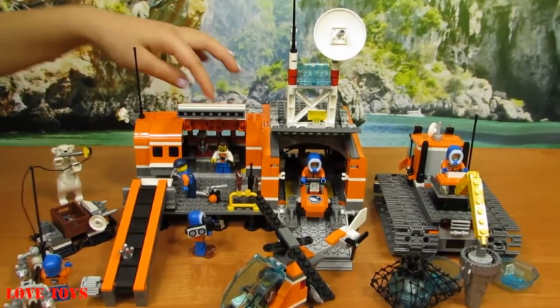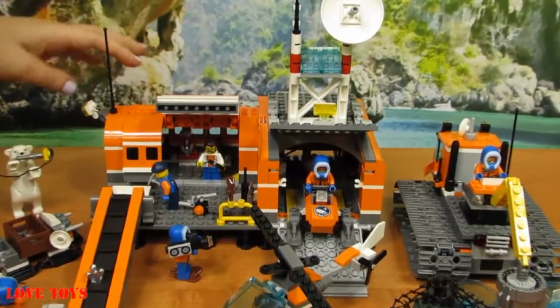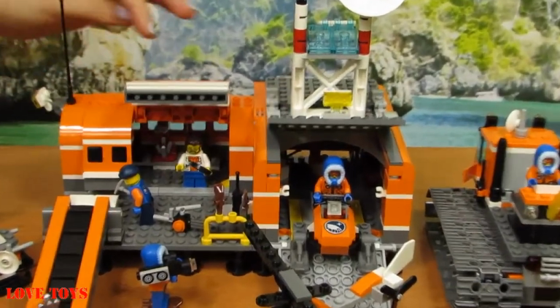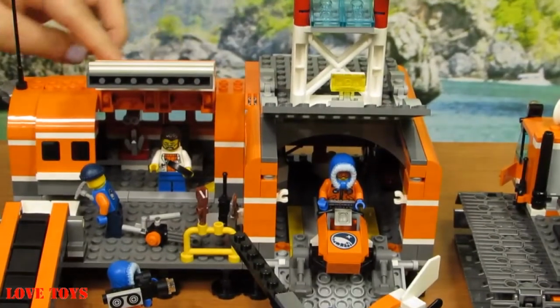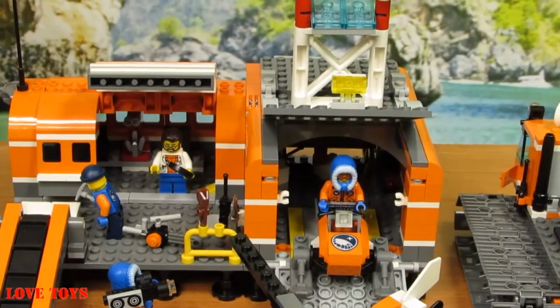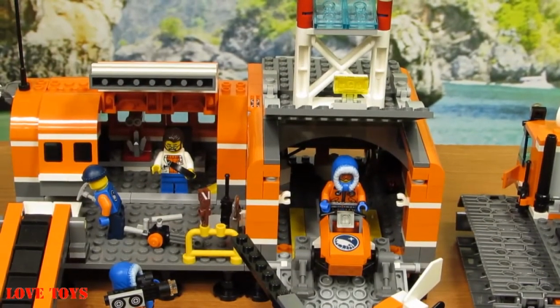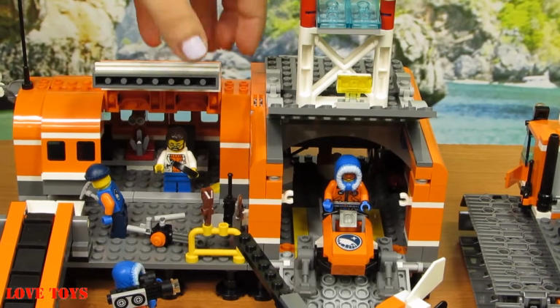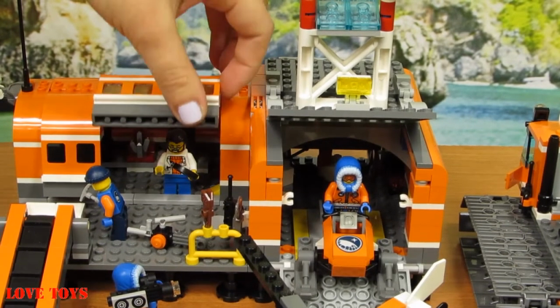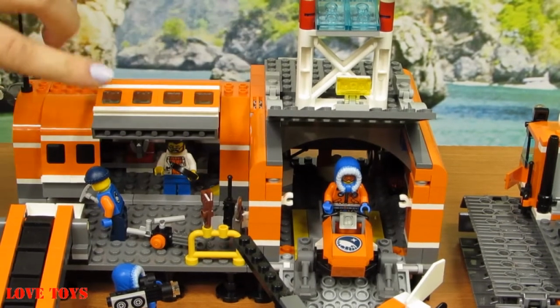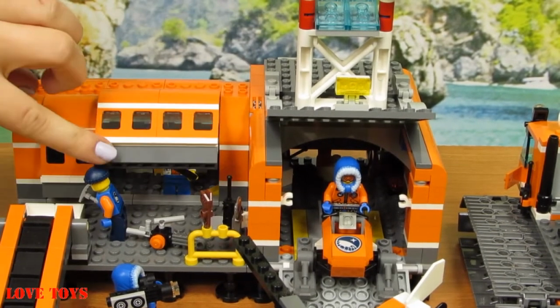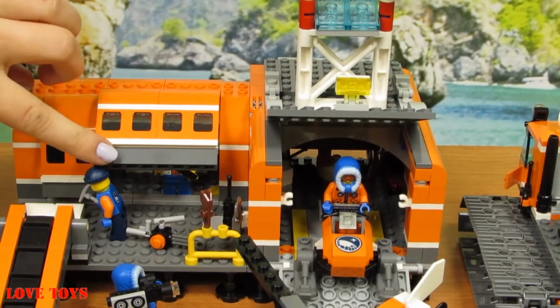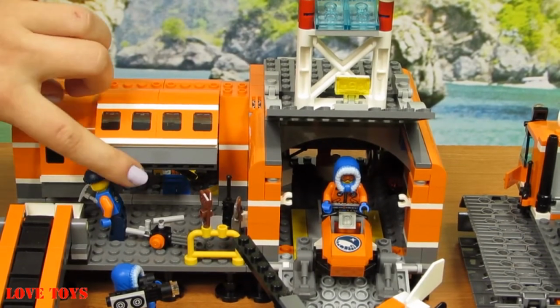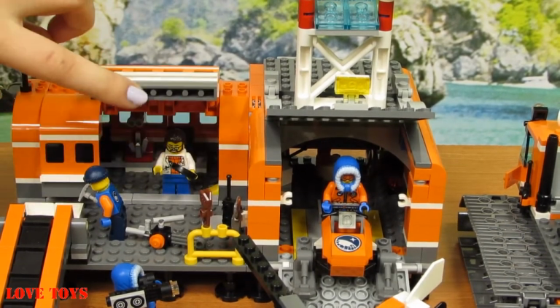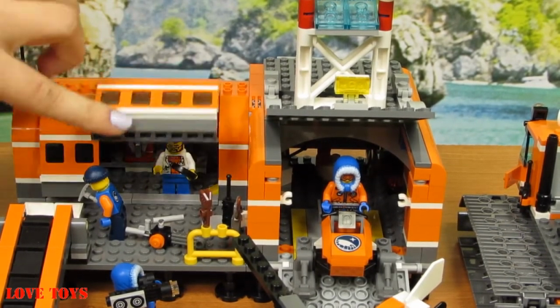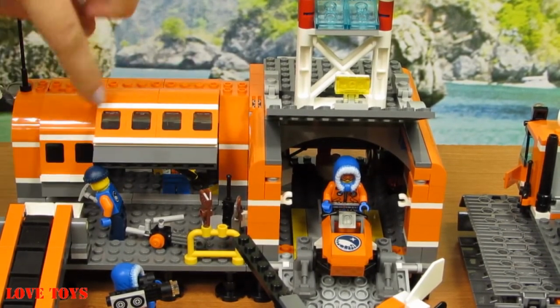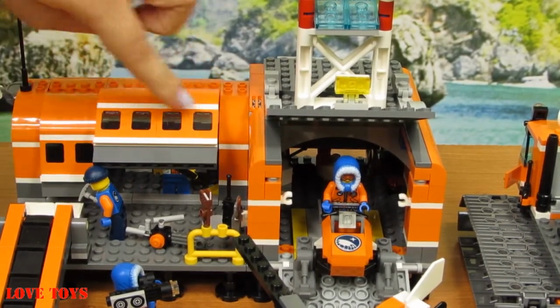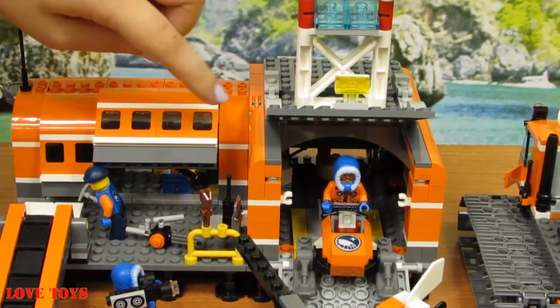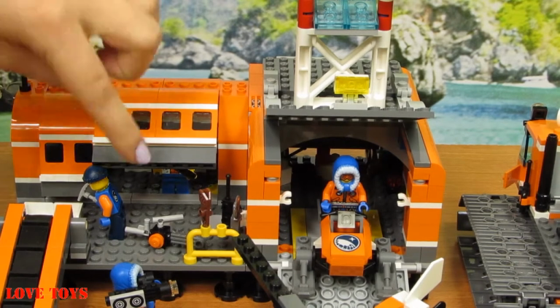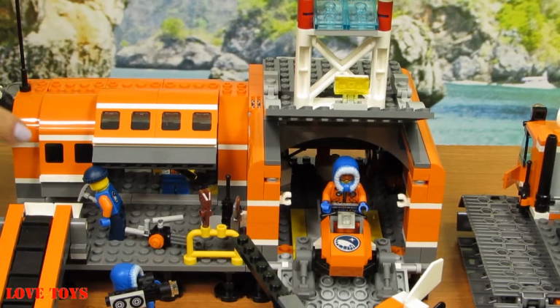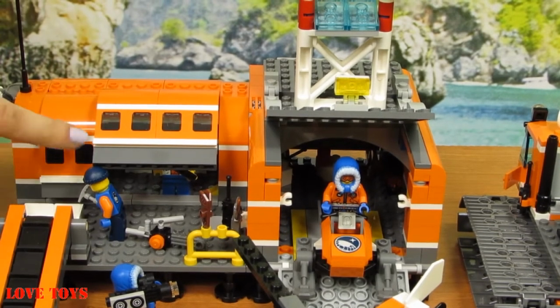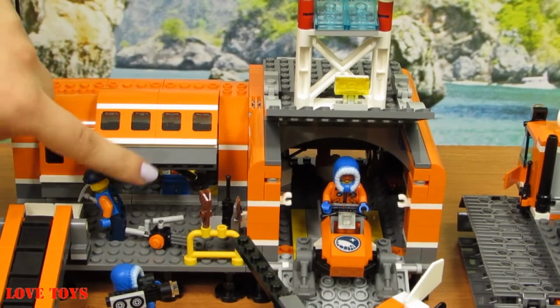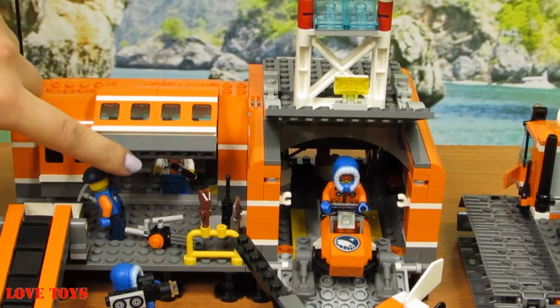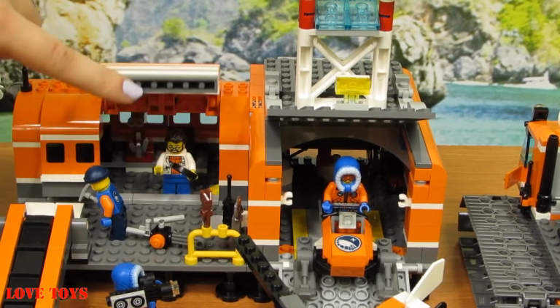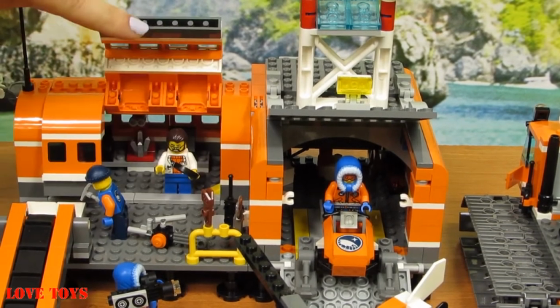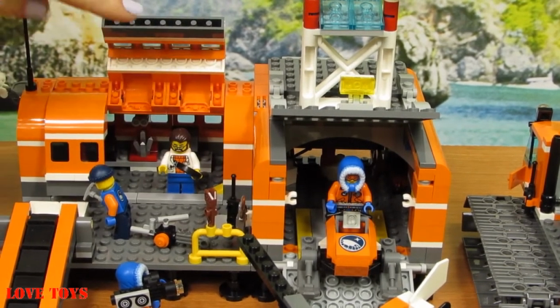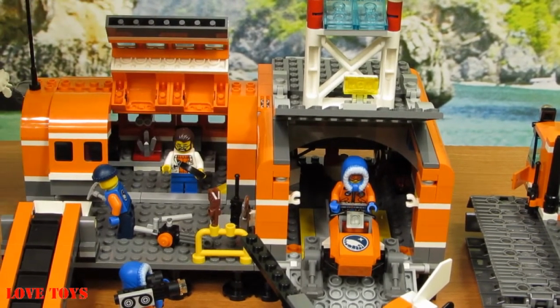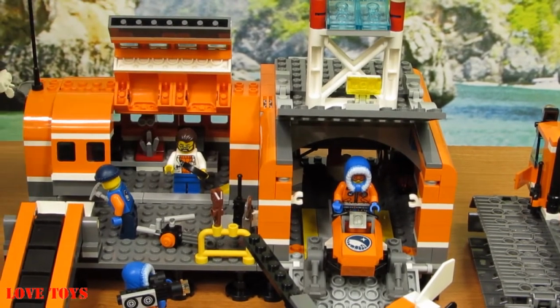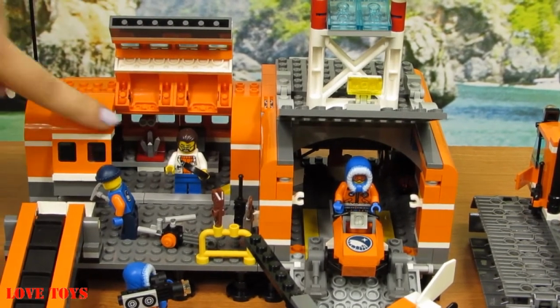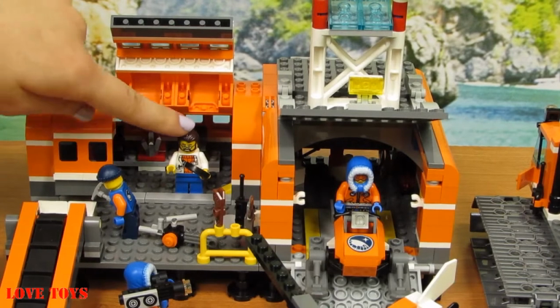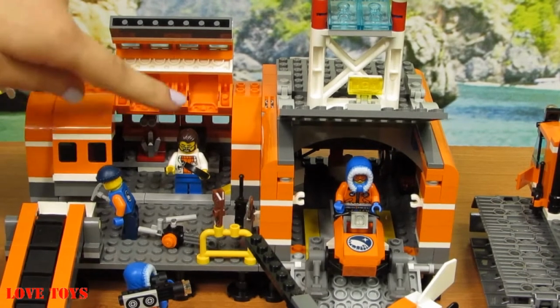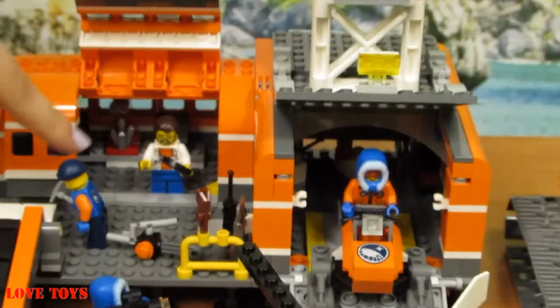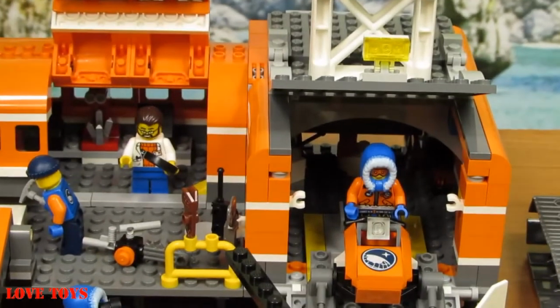We can see that the roof is mostly orange. Here we've got a special part that we can open up. Here we've got four windows and here we've got another two. We can open it up and here inside we've got our minifigures.